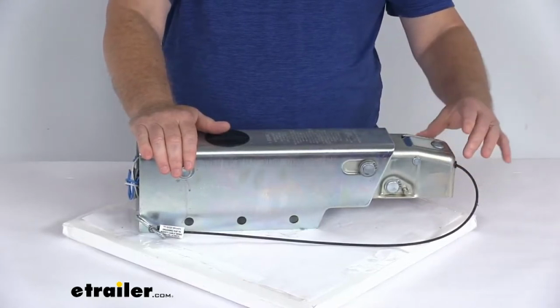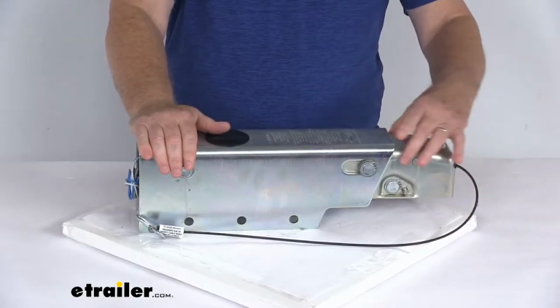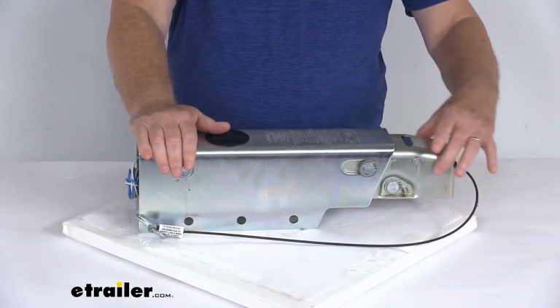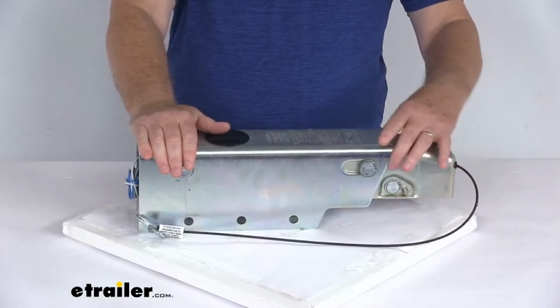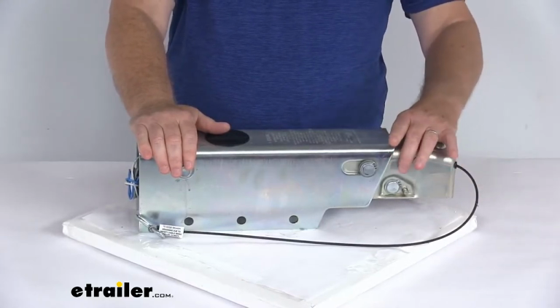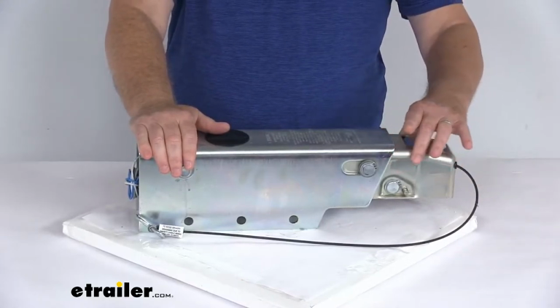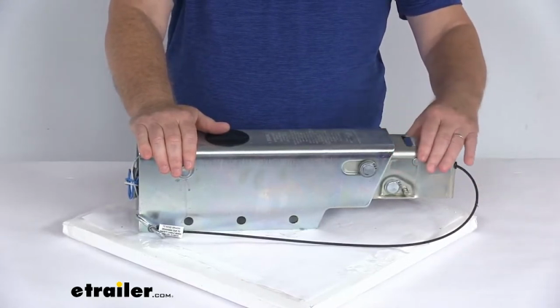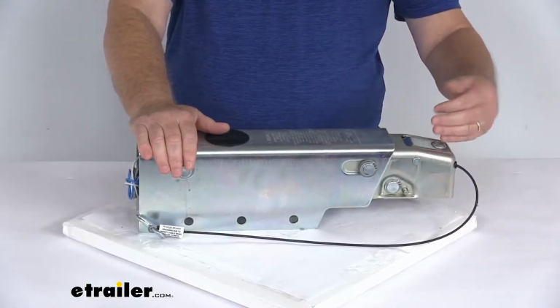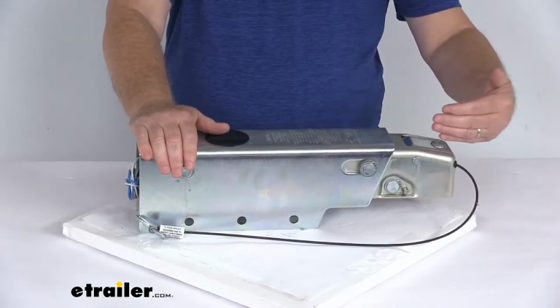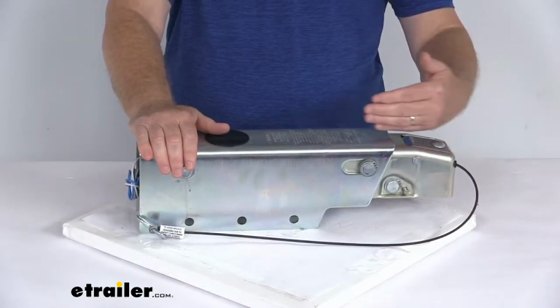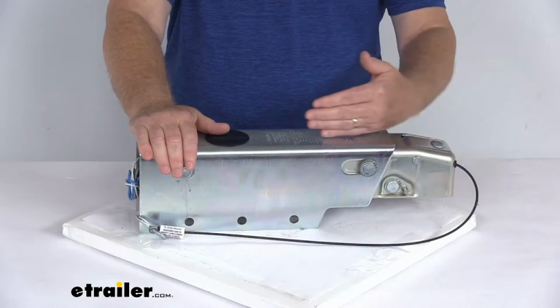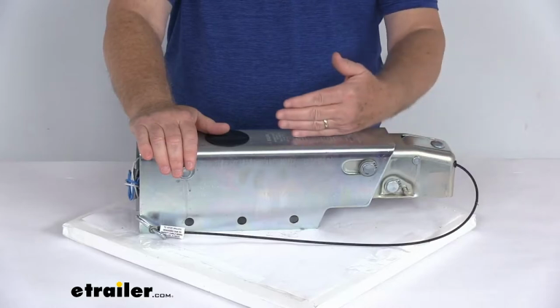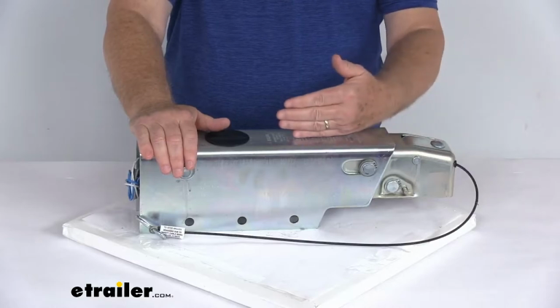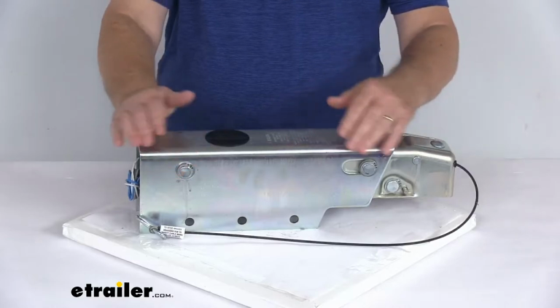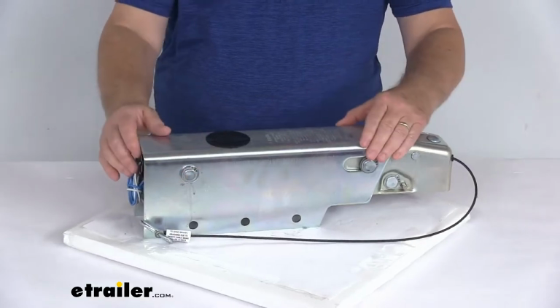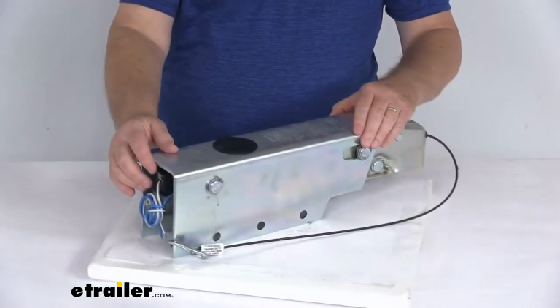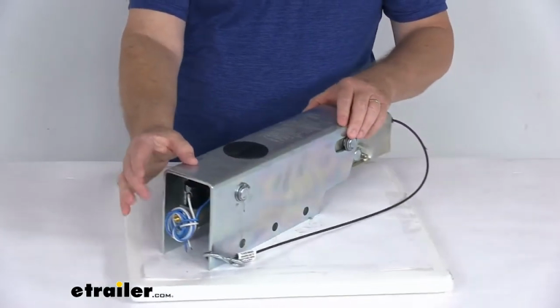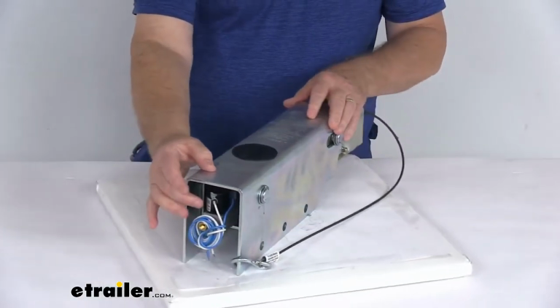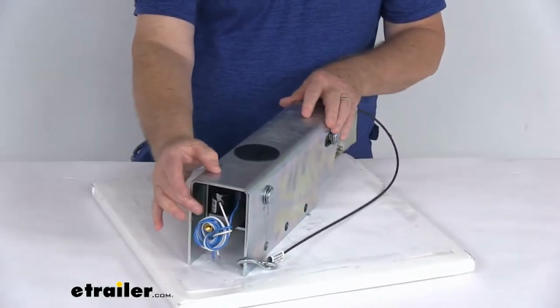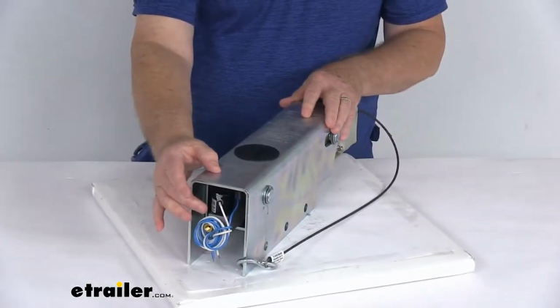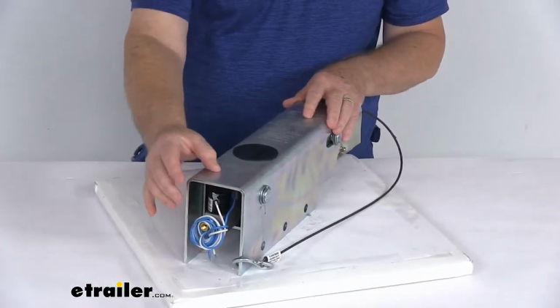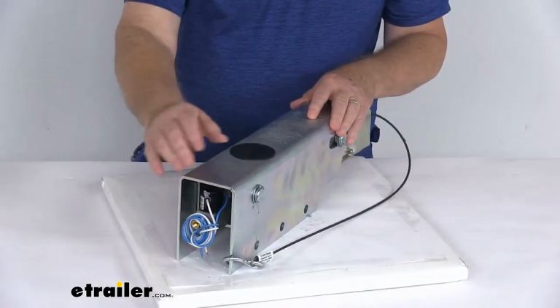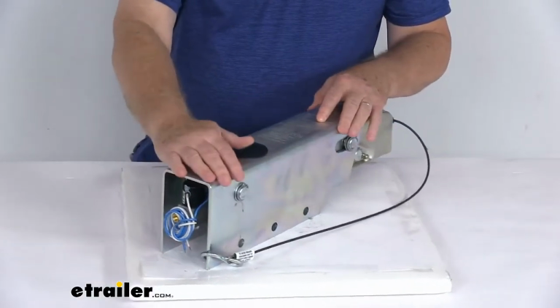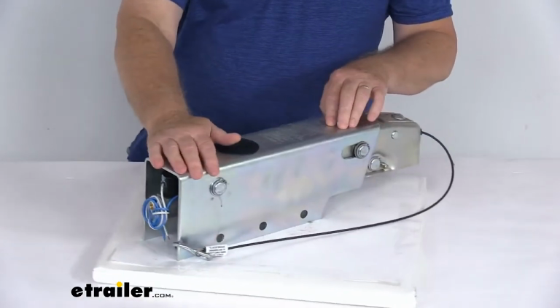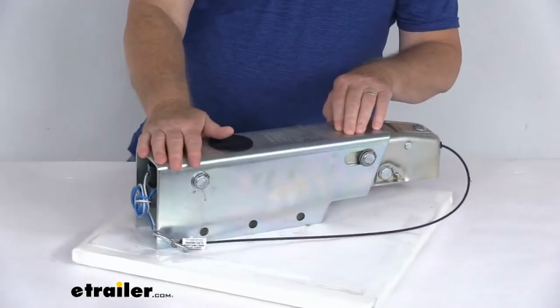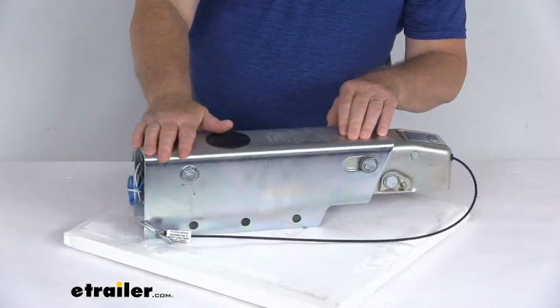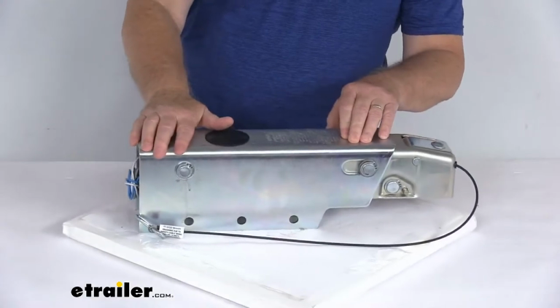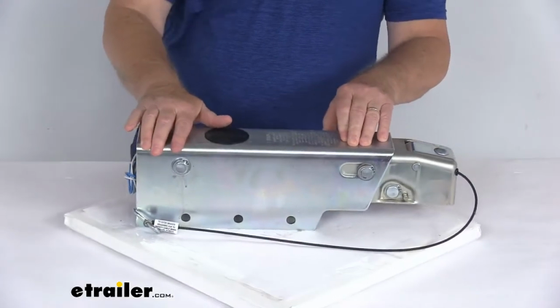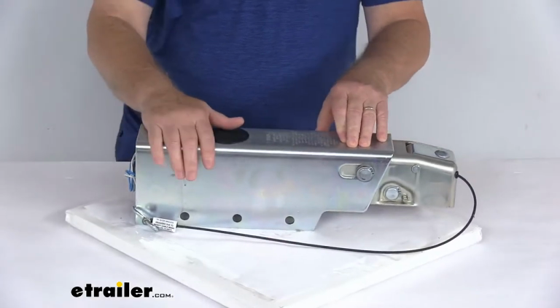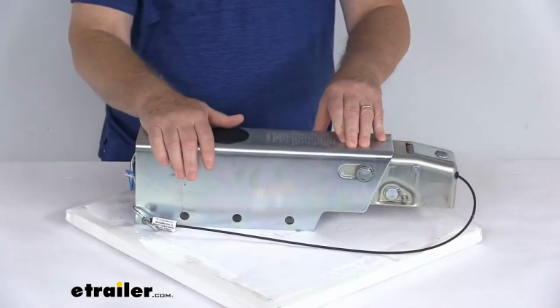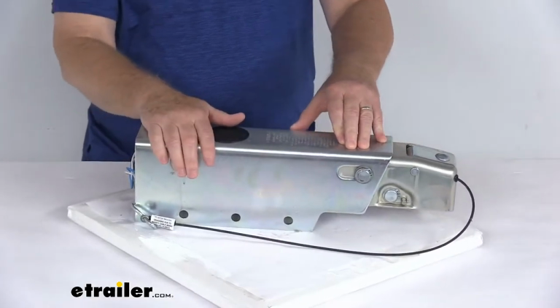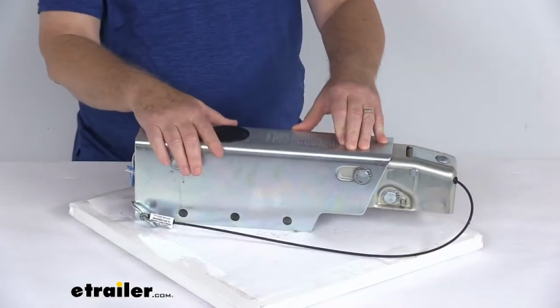The inner portion of the actuator will telescope back in, applying force to the master cylinder, which in turn supplies the necessary hydraulic pressure to engage your trailer's brakes.